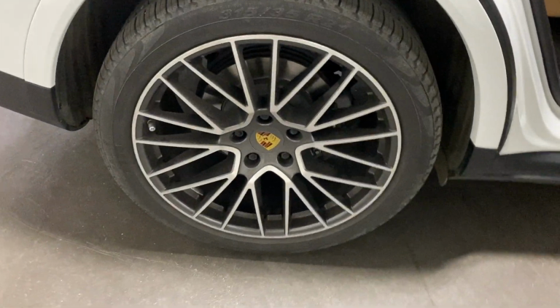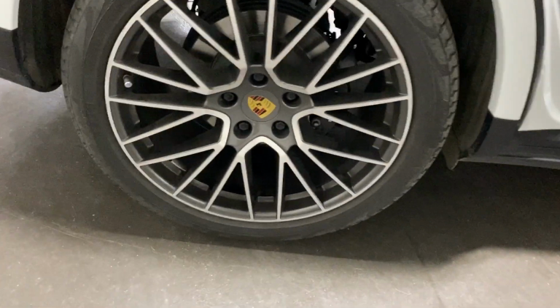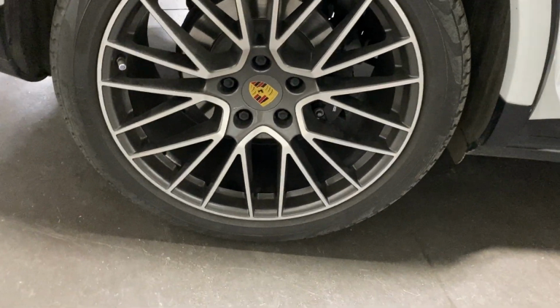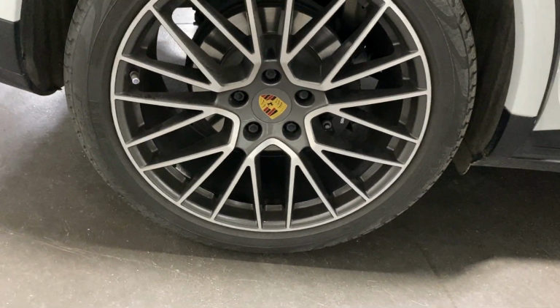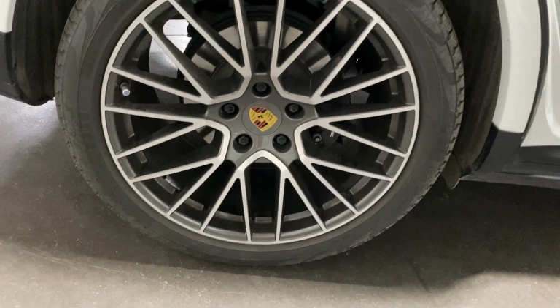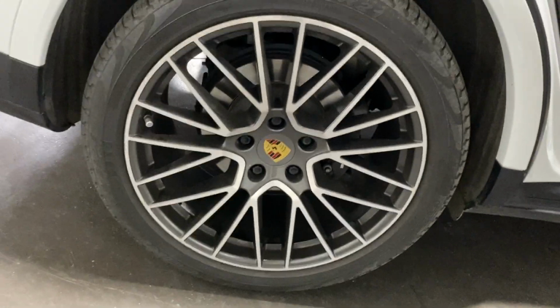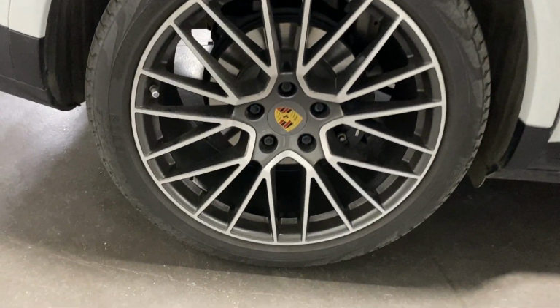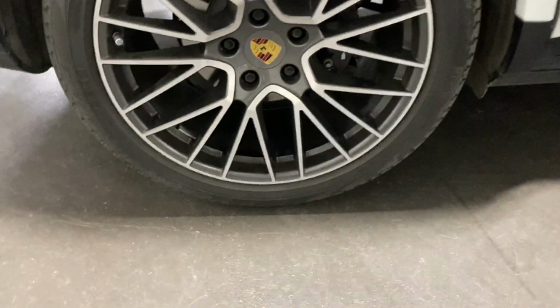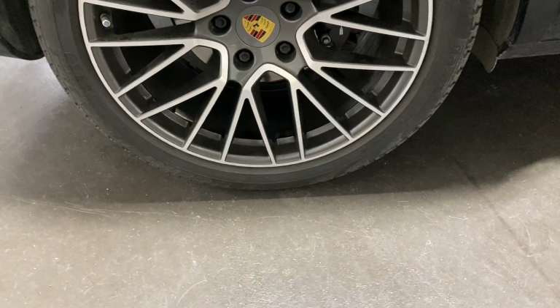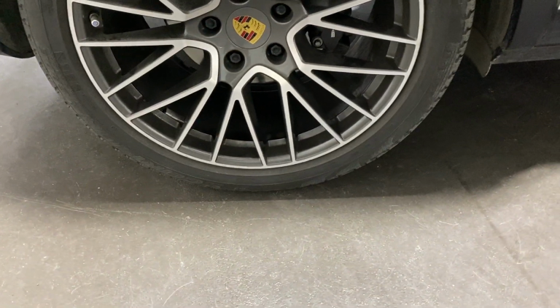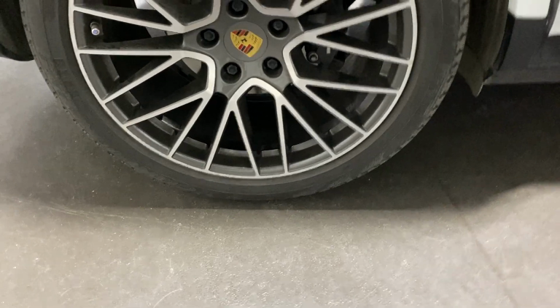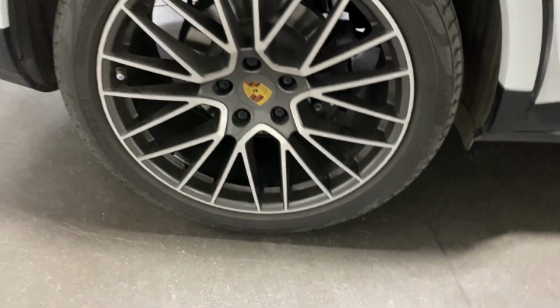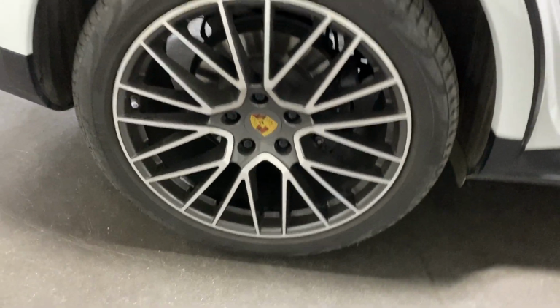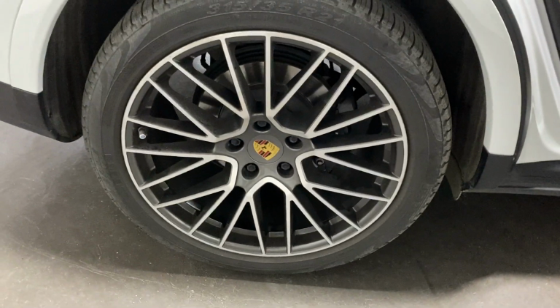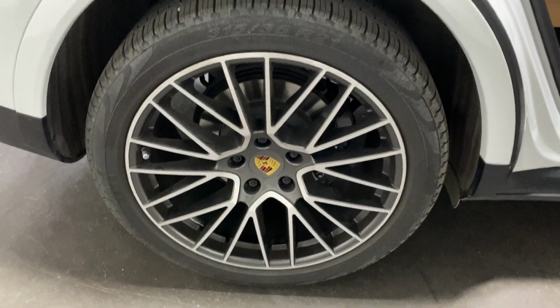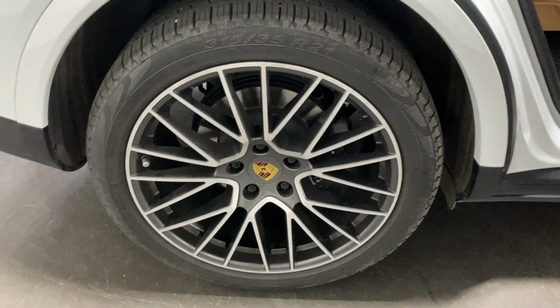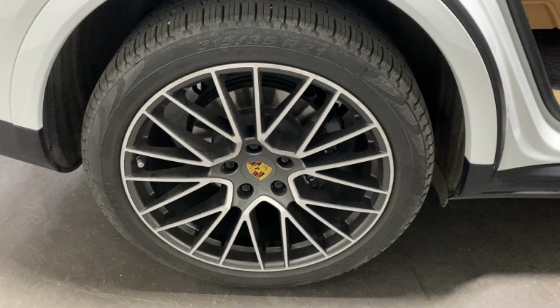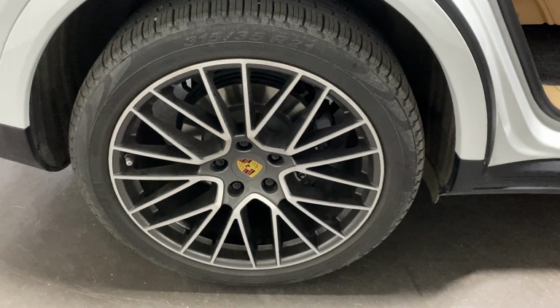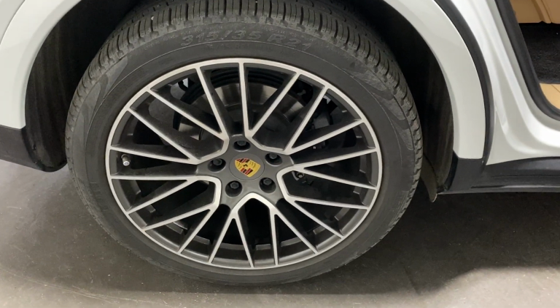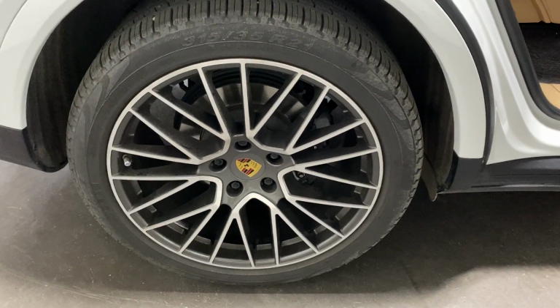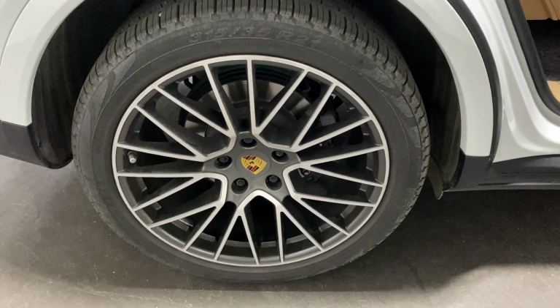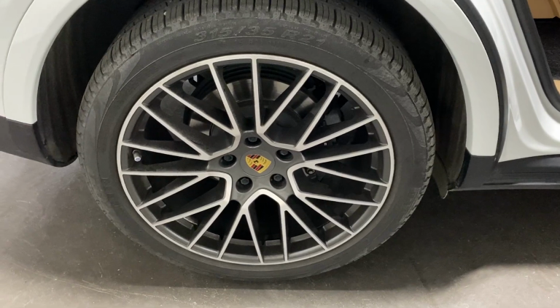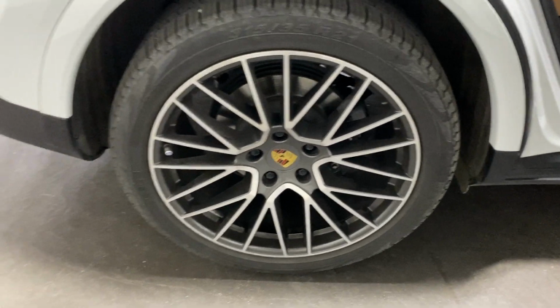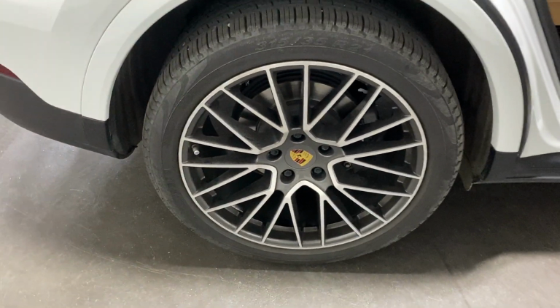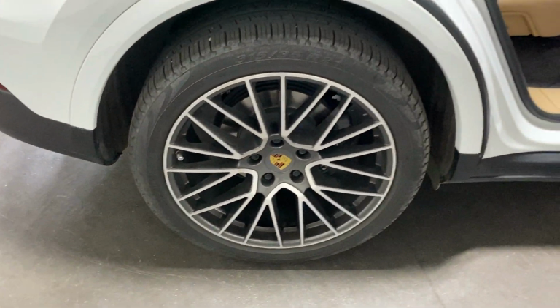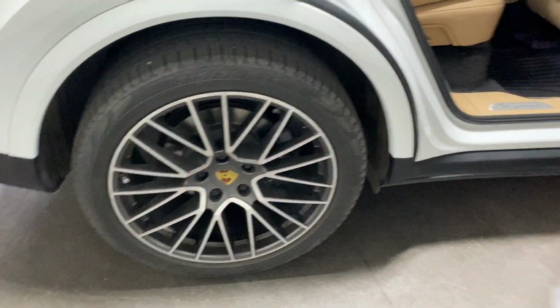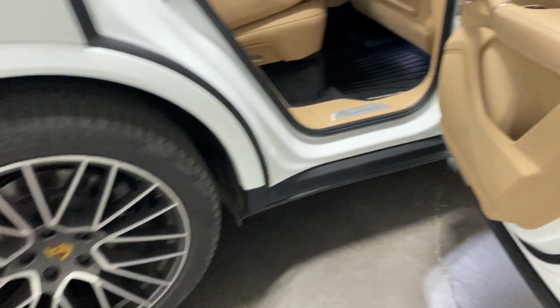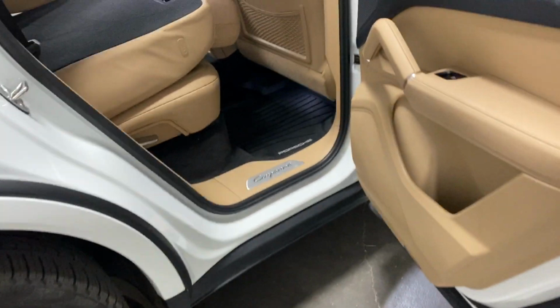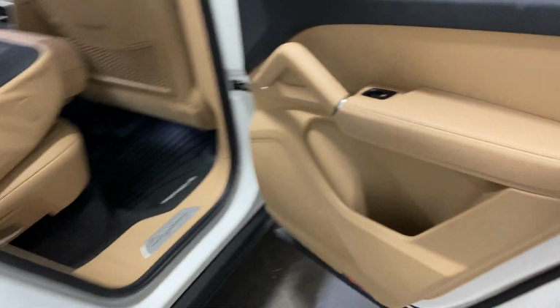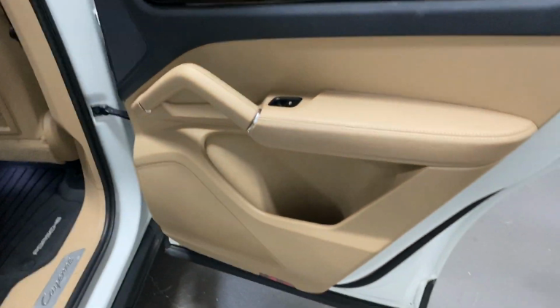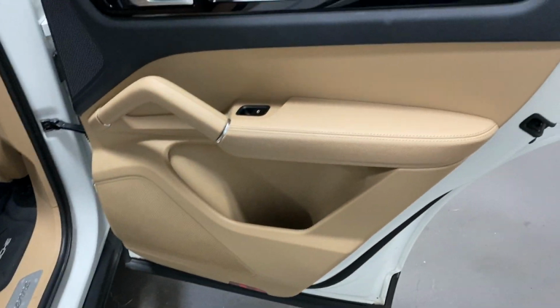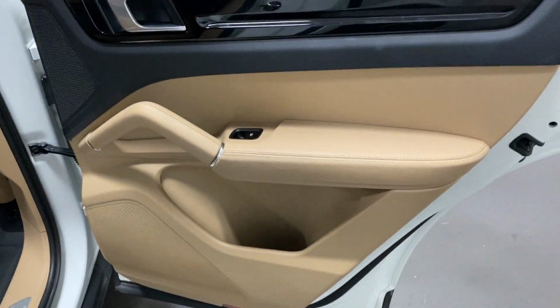Here's the rear wheel — it's got Pirelli tires on 21-inch RS rims. Nice looking wheel.